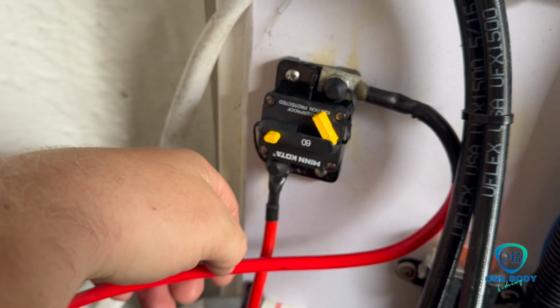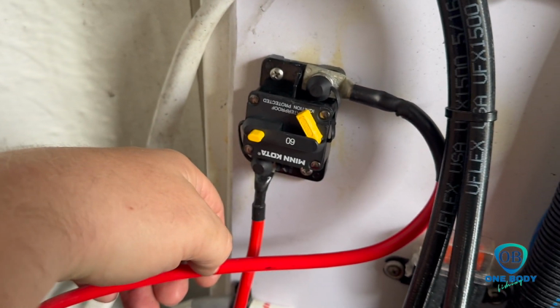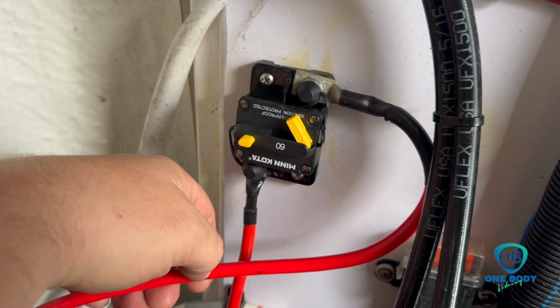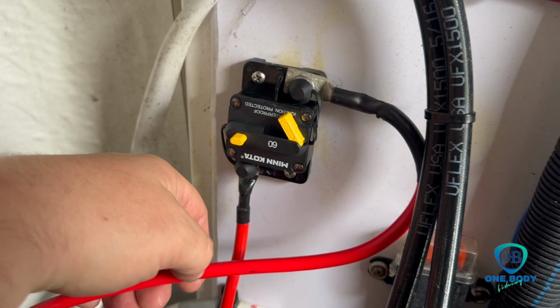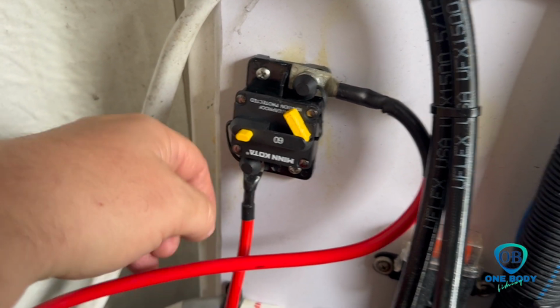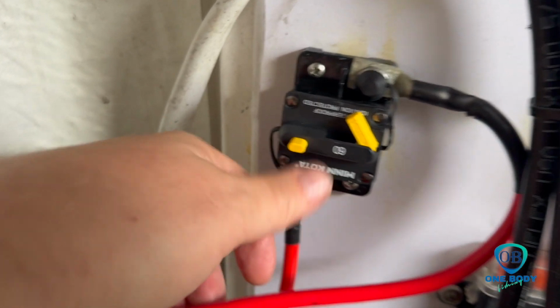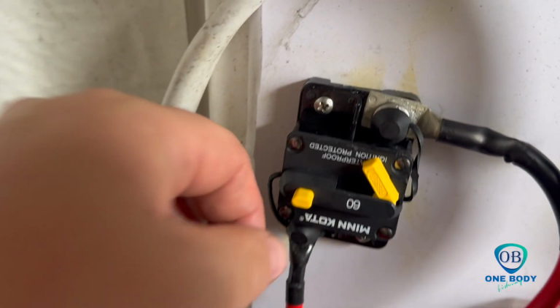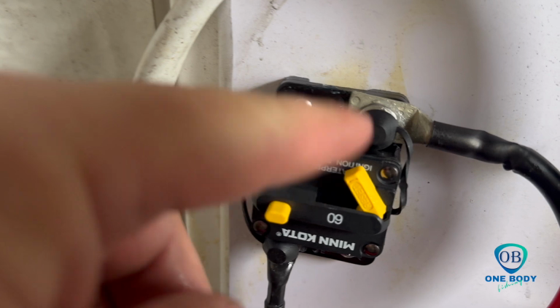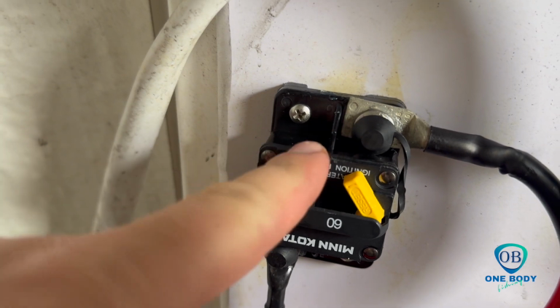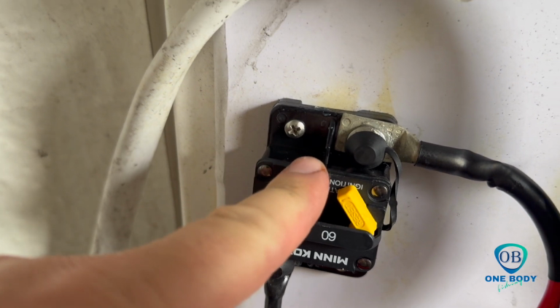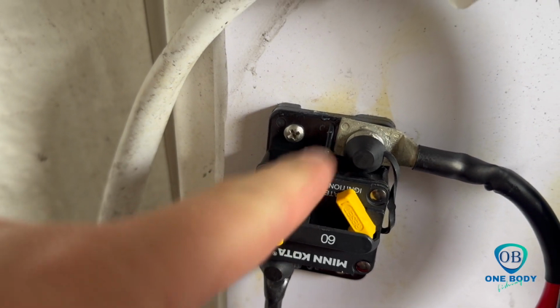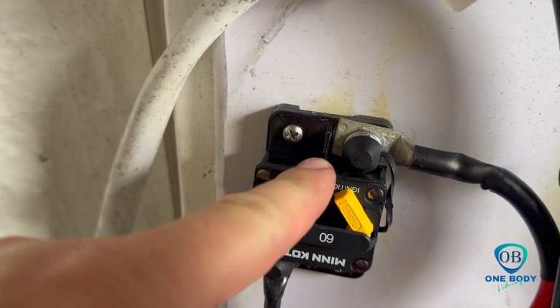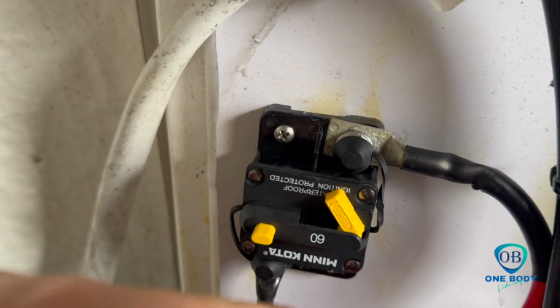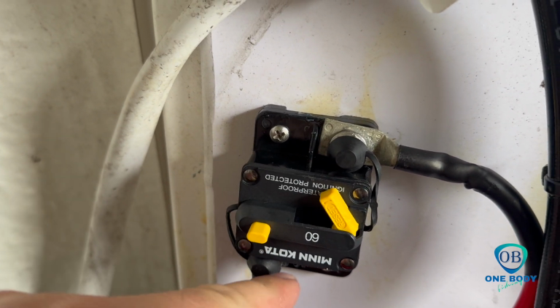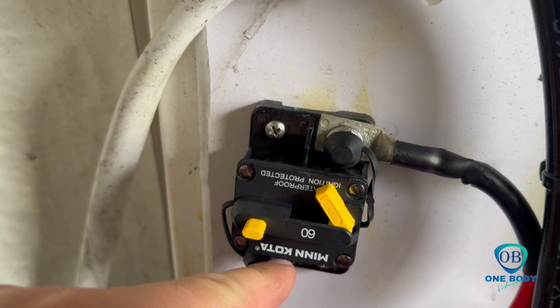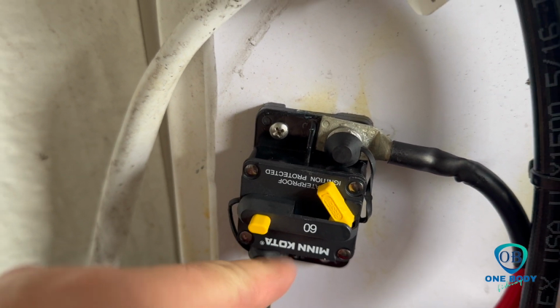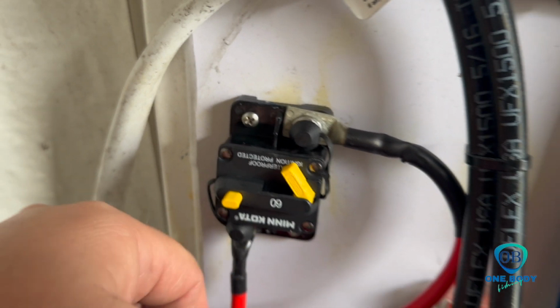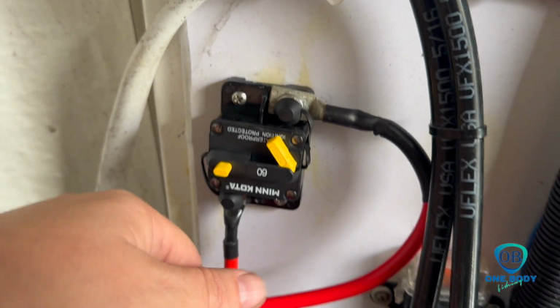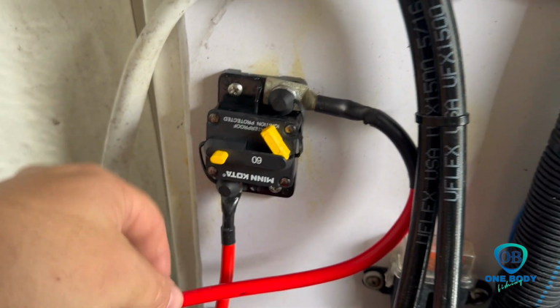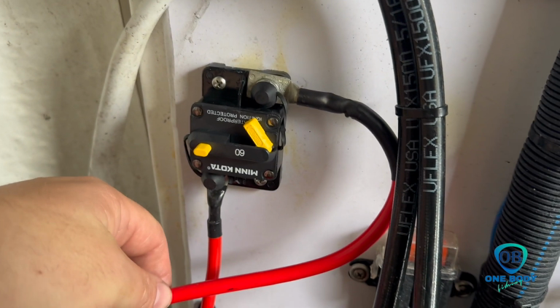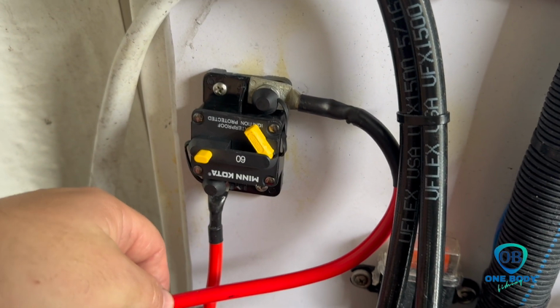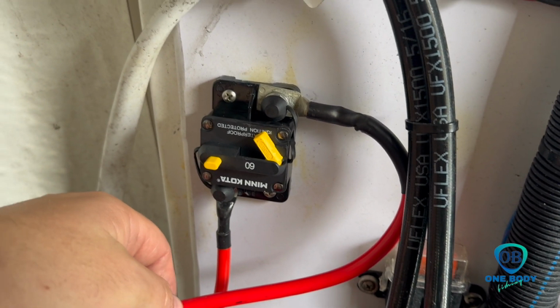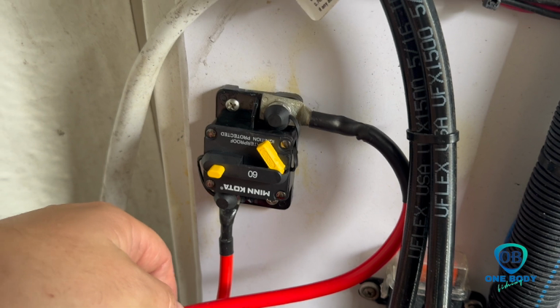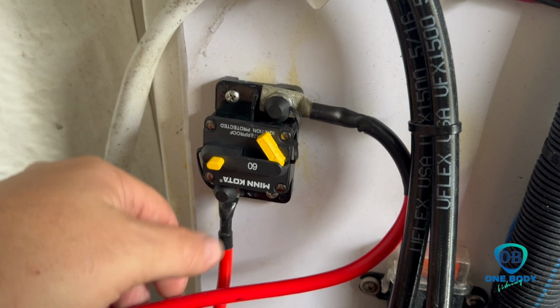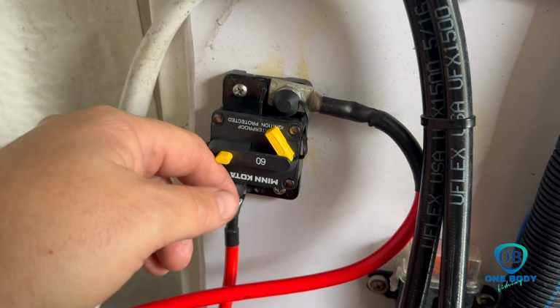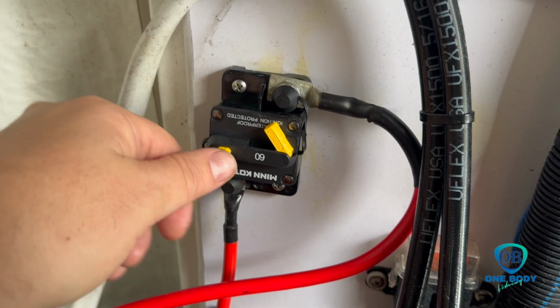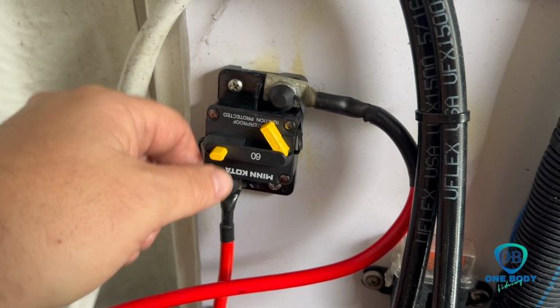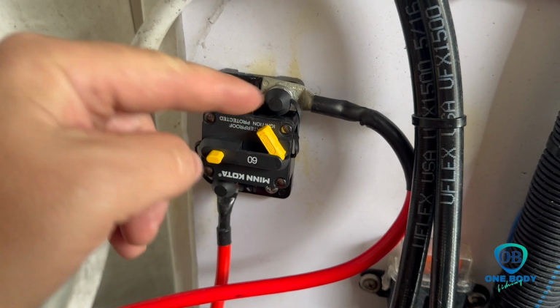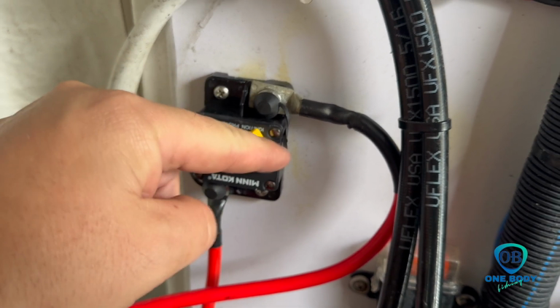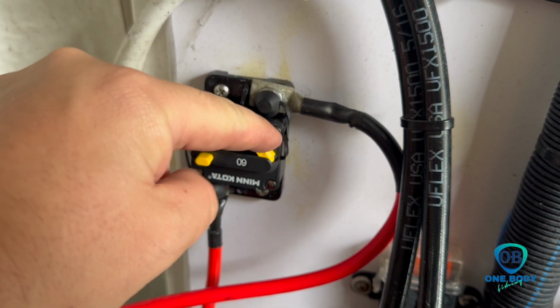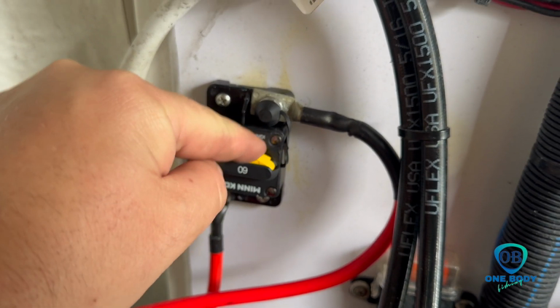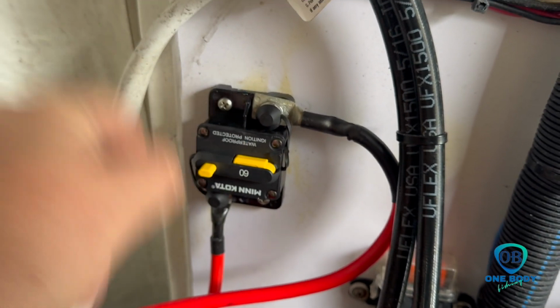We've got our breaker installed. Pay close attention when you're installing — one says battery side and the other says load side, so always make sure you terminate correctly. We've got our 60 amp breaker in. We'll go ahead and close her in.